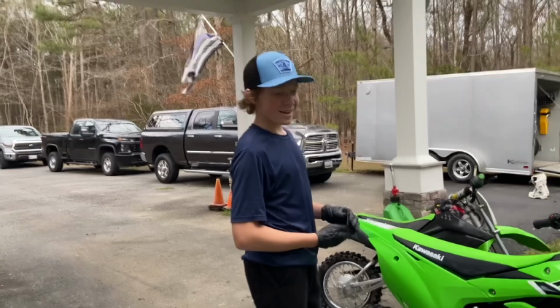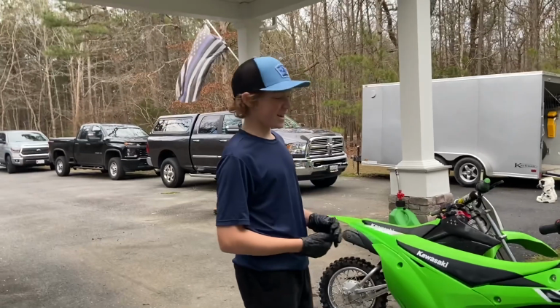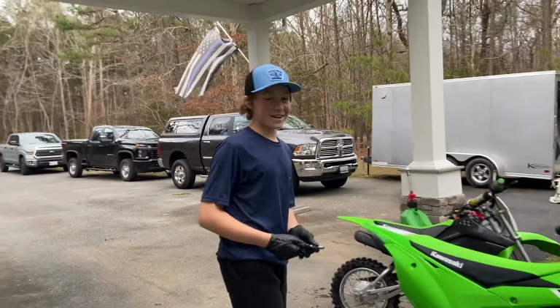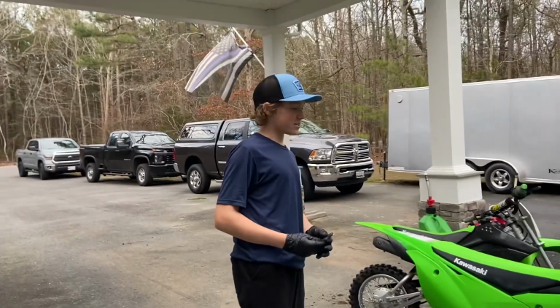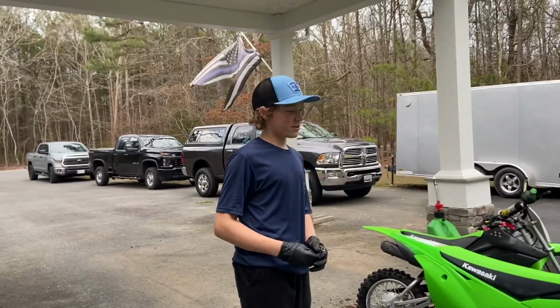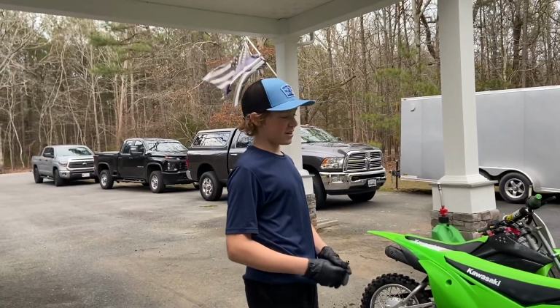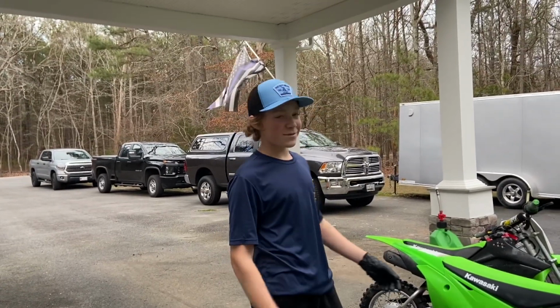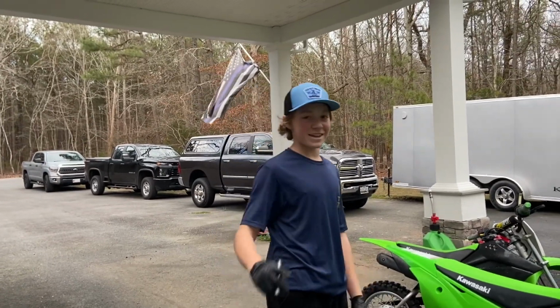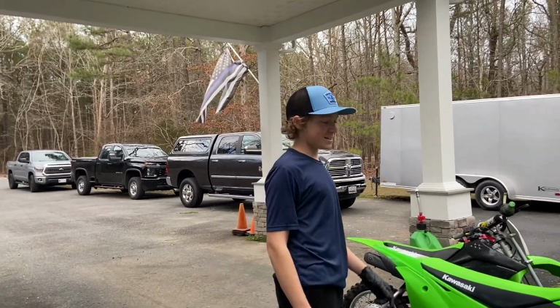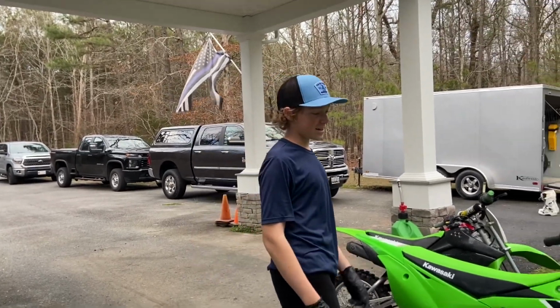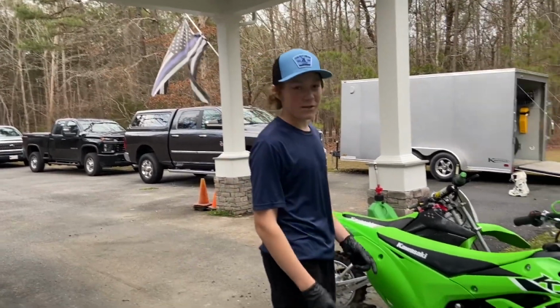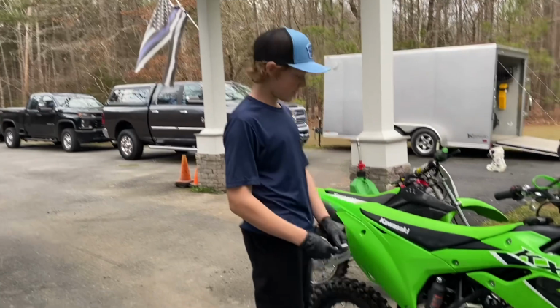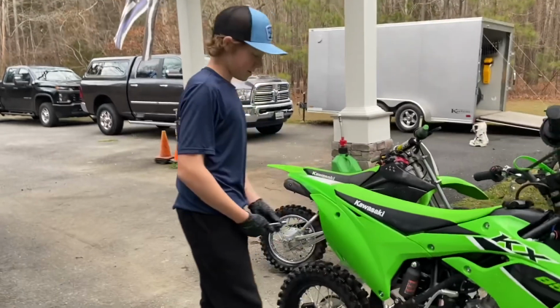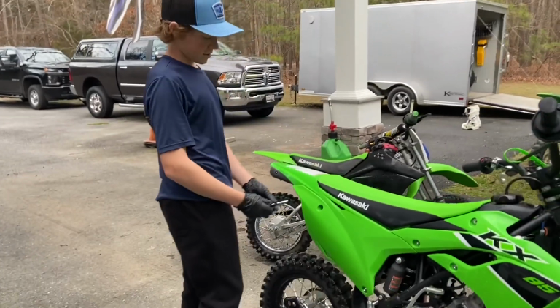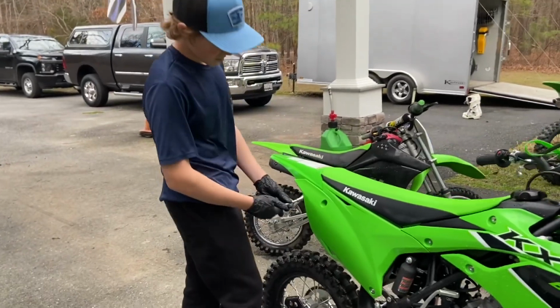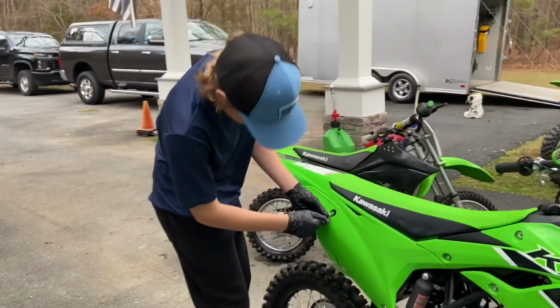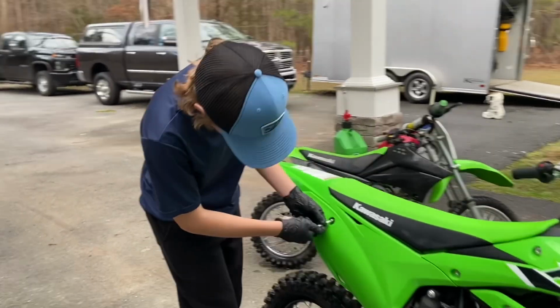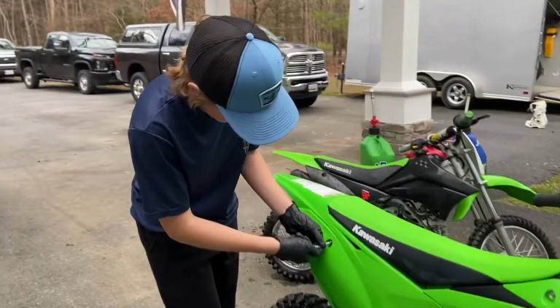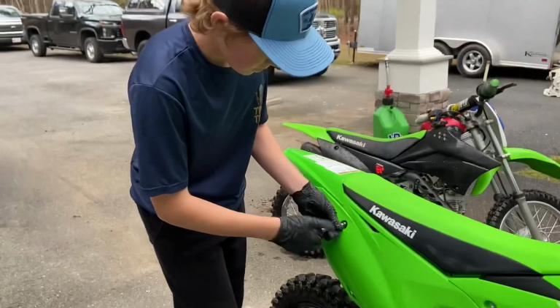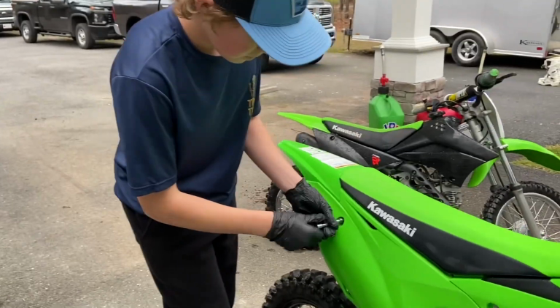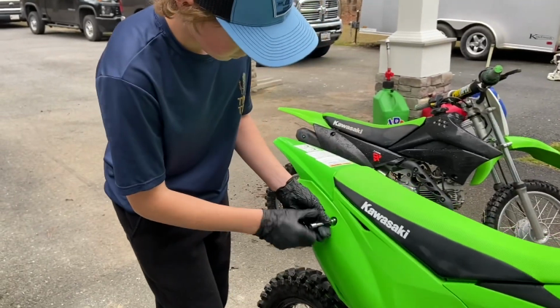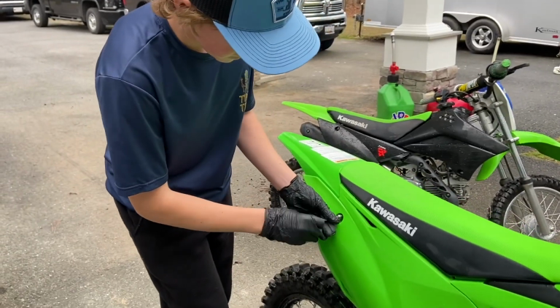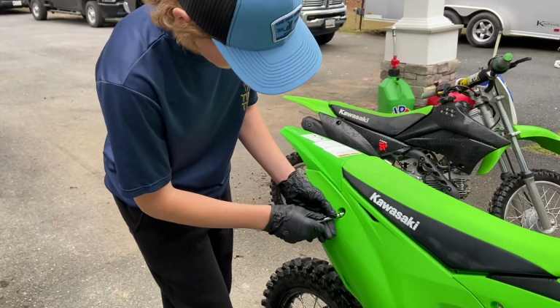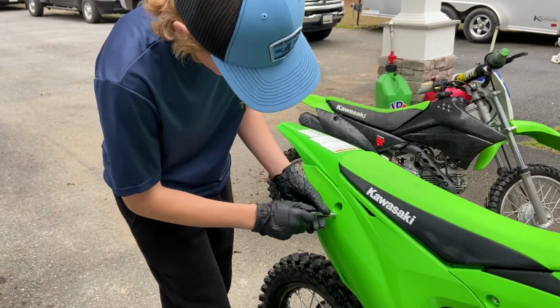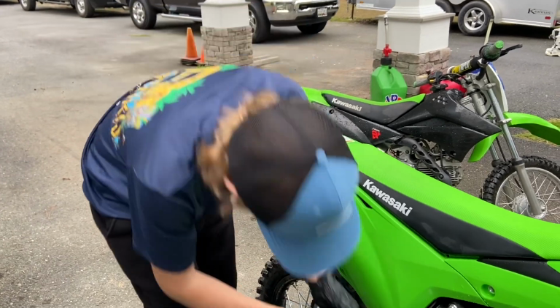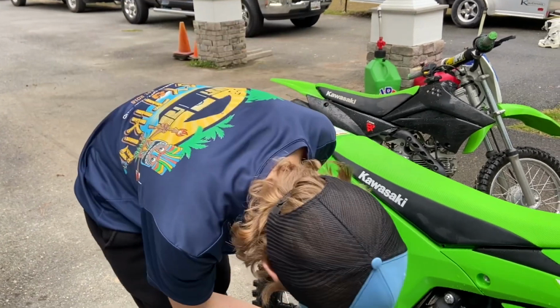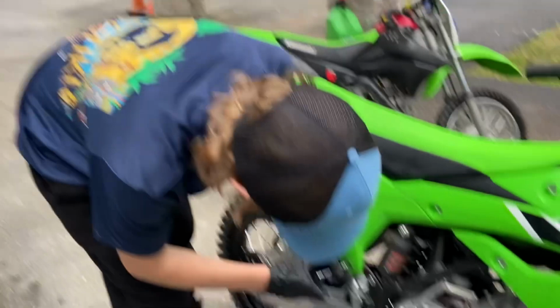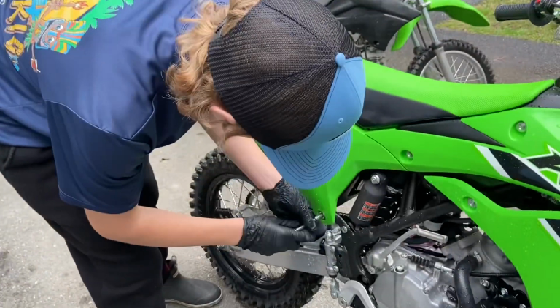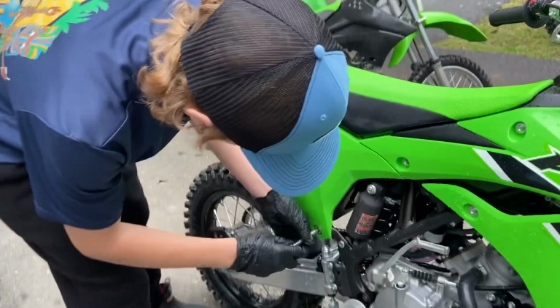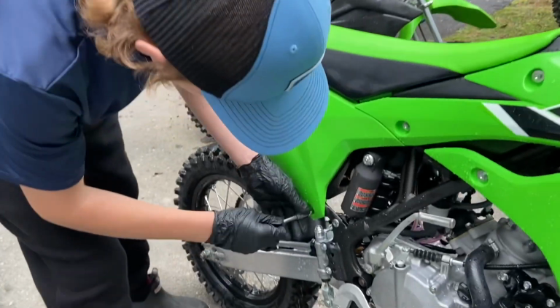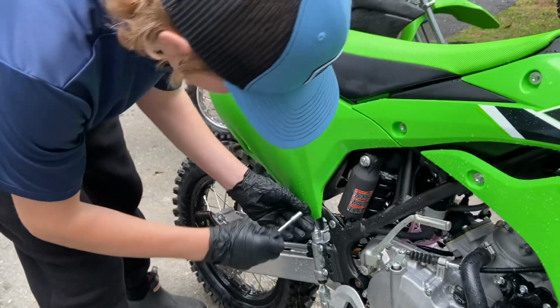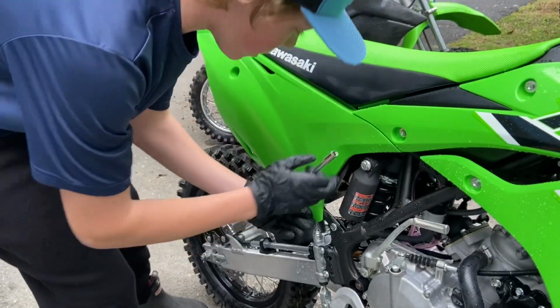All right guys, today we're changing the air filter on Ty the Project Guy's KX85. We're going to start by taking out the four bolts that hold on the number plates so that we can get the seat off.